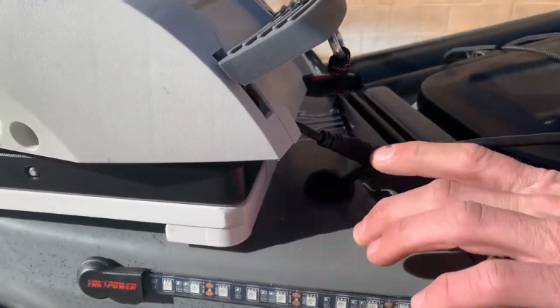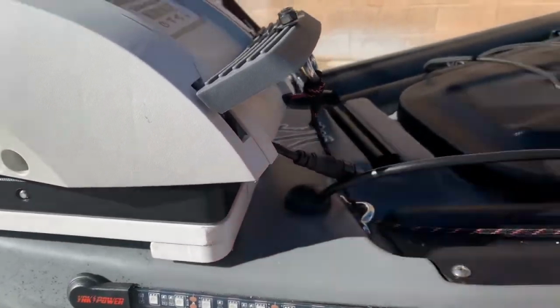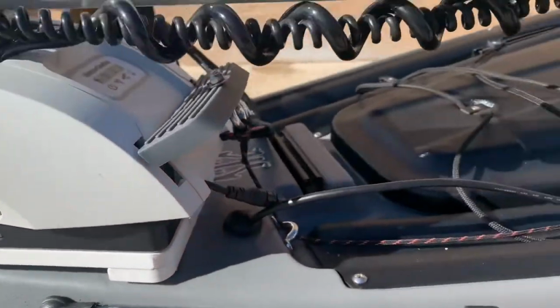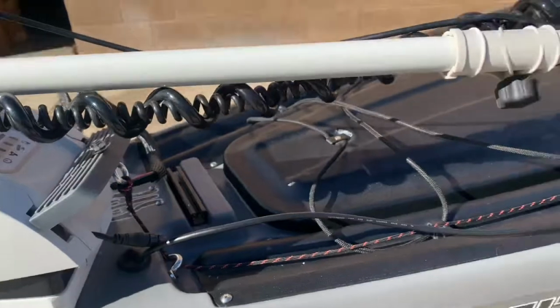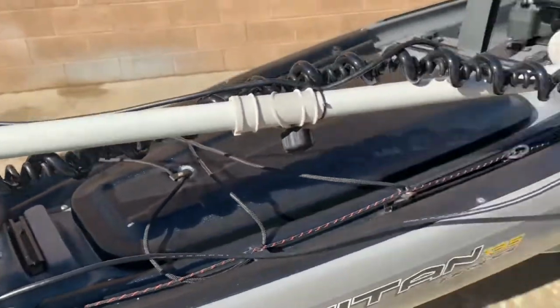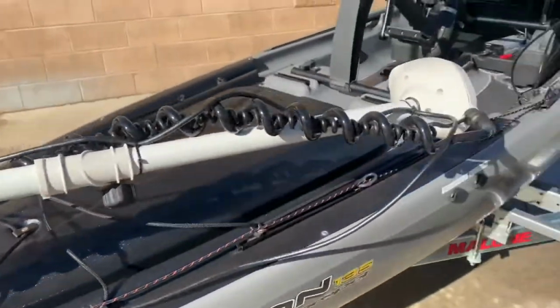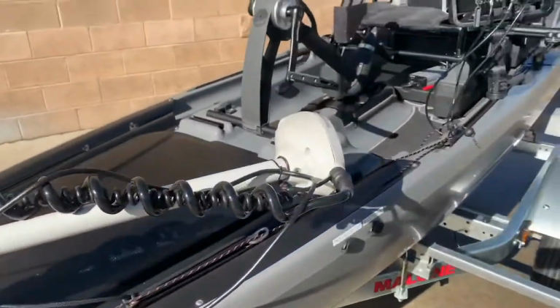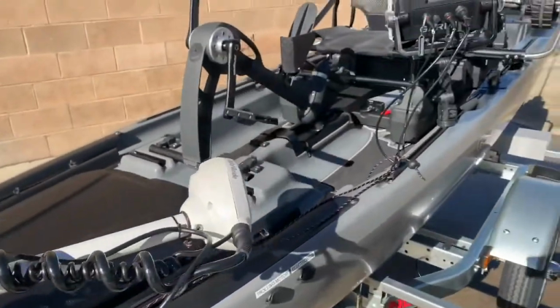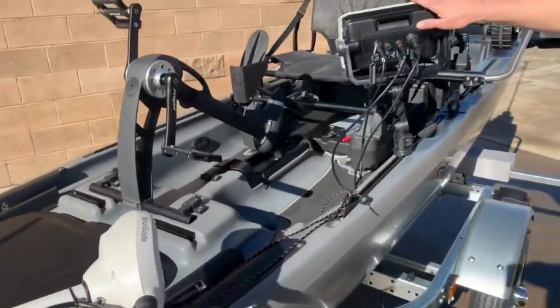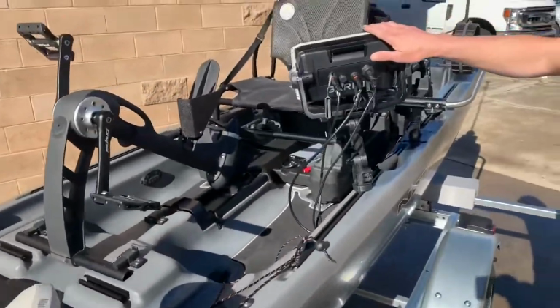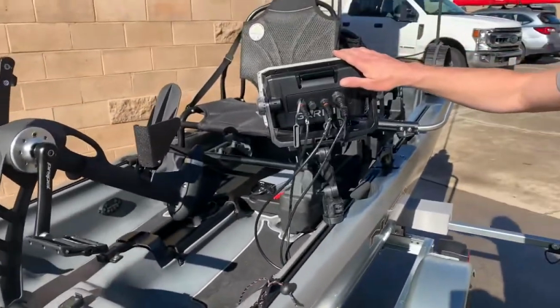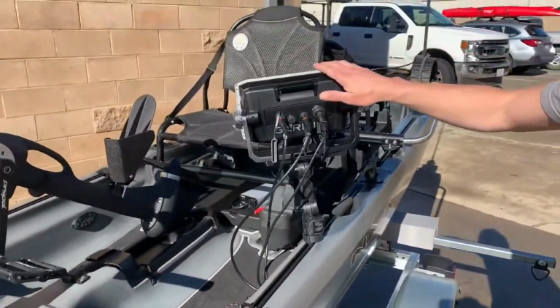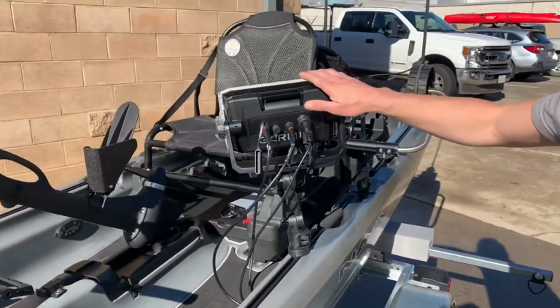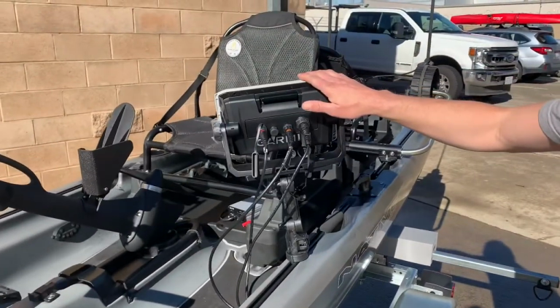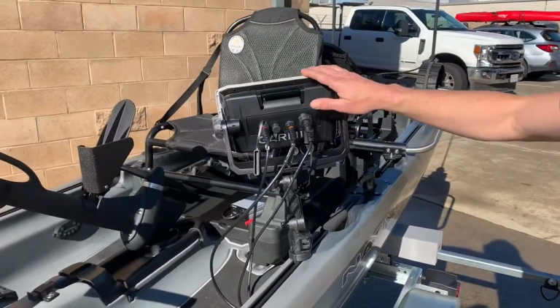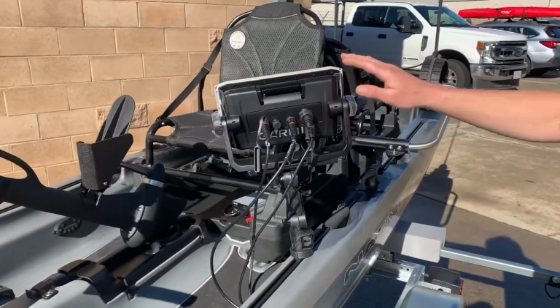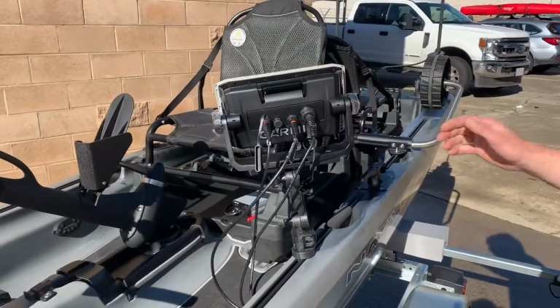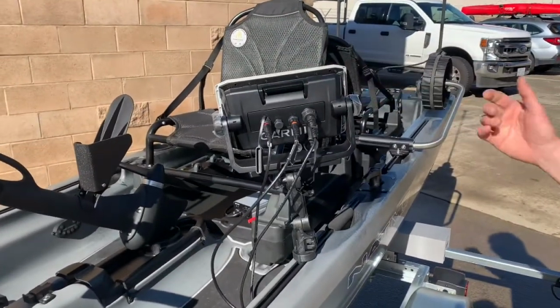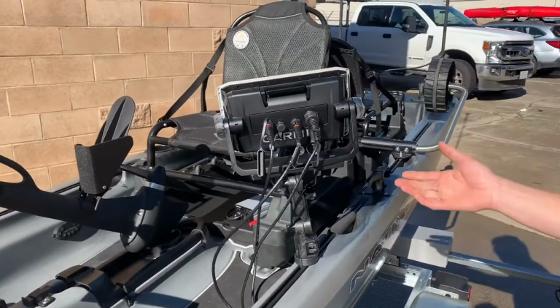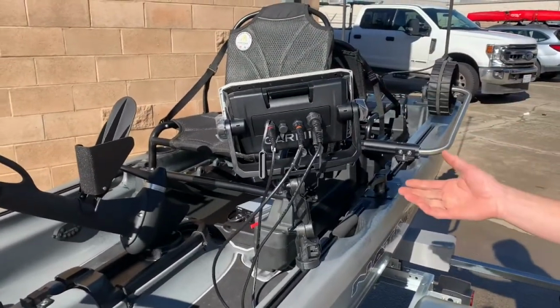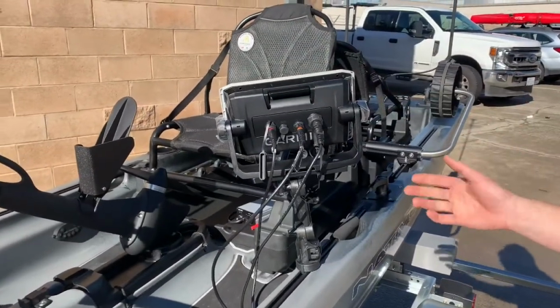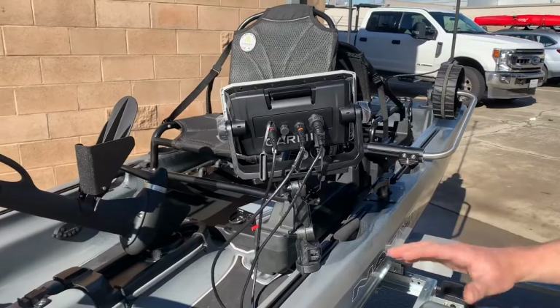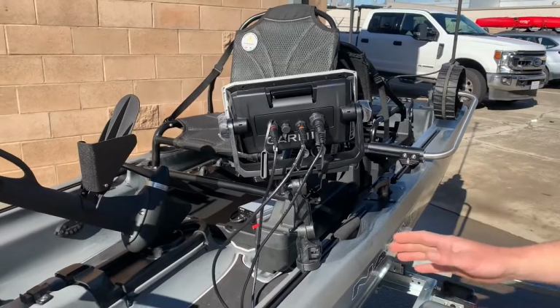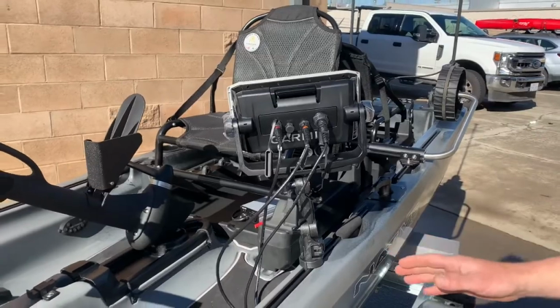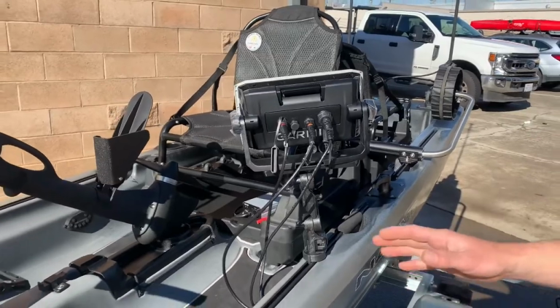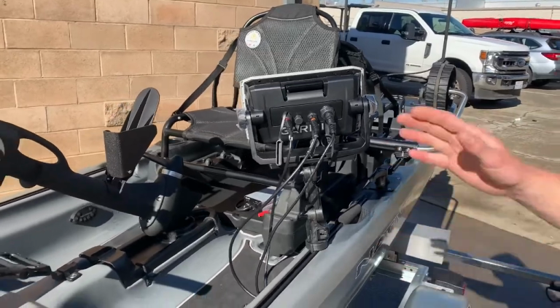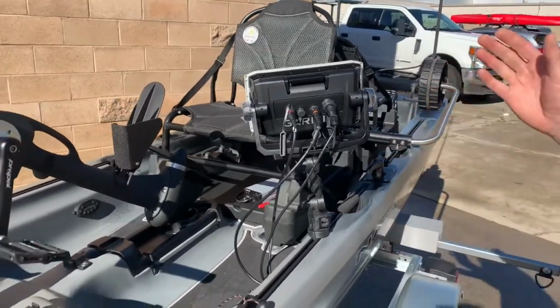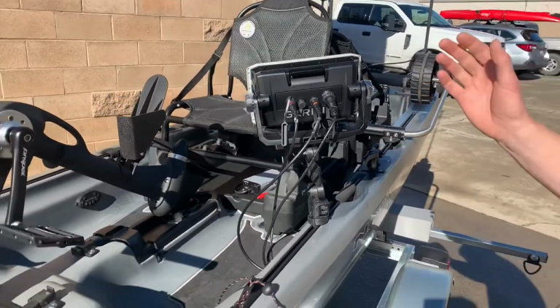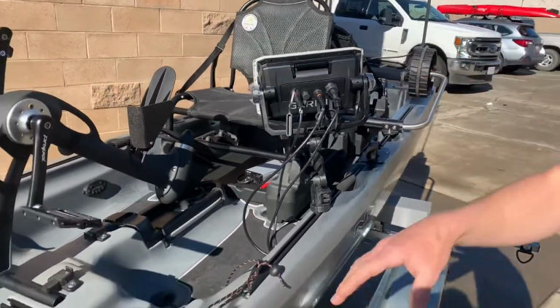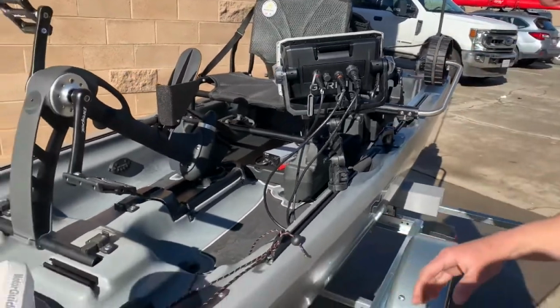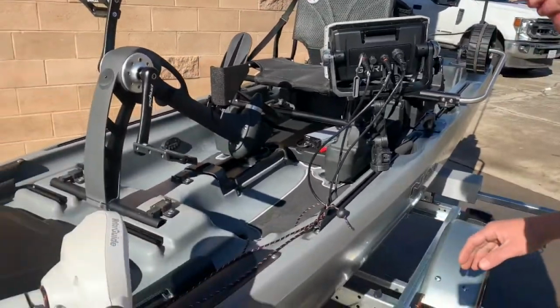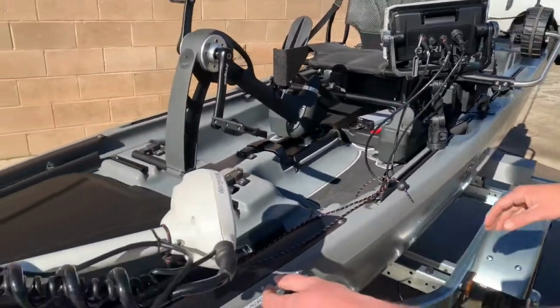From there I'm going to run to the Garmin 93SV UHD, which is an awesome fish finder. It comes with mapping. But let's get back to the trolling motor first.